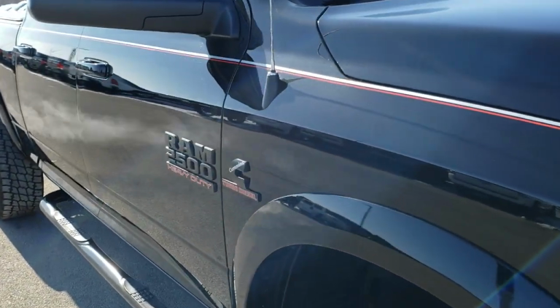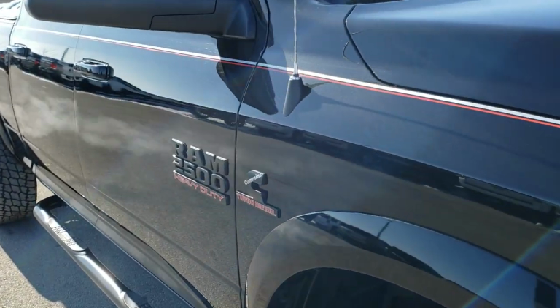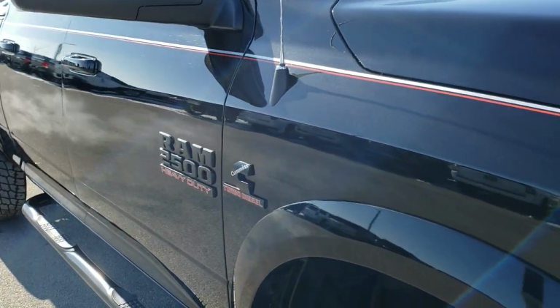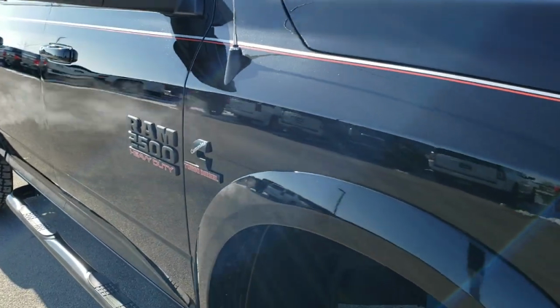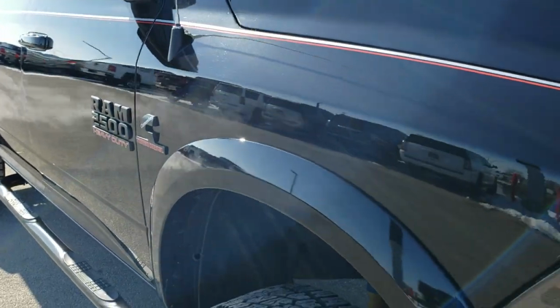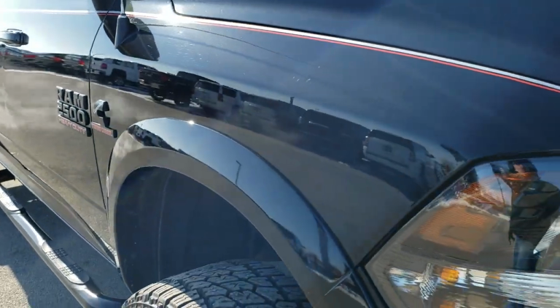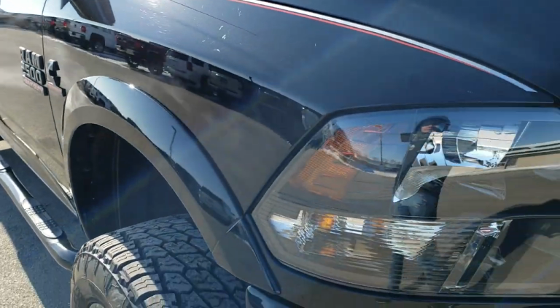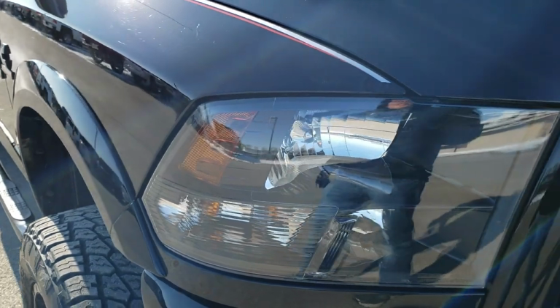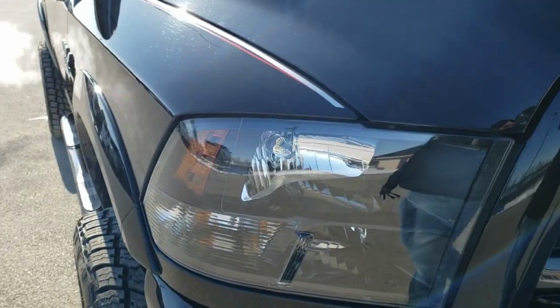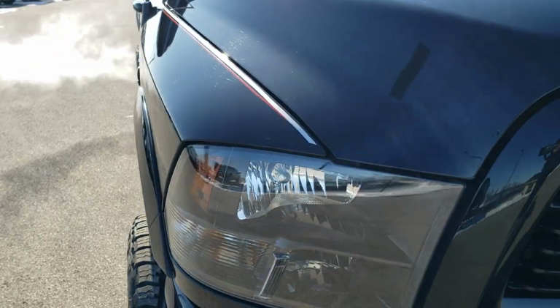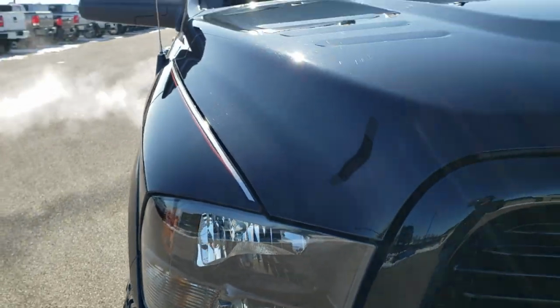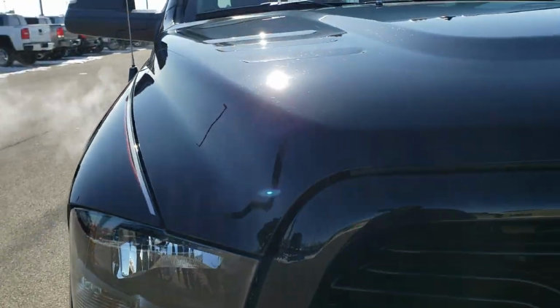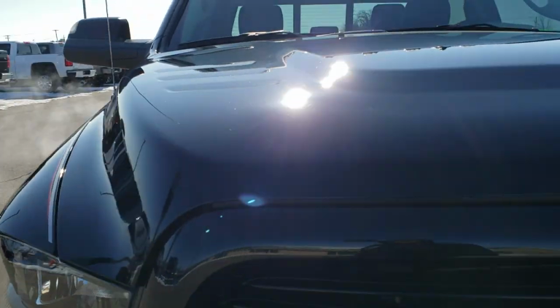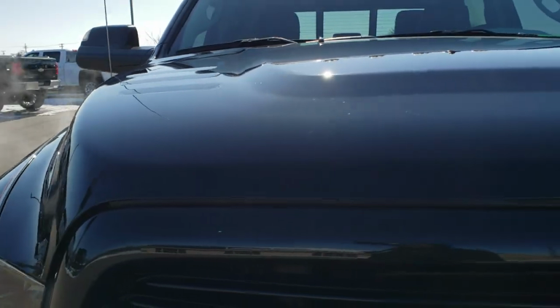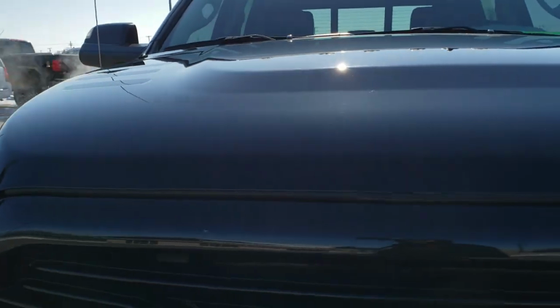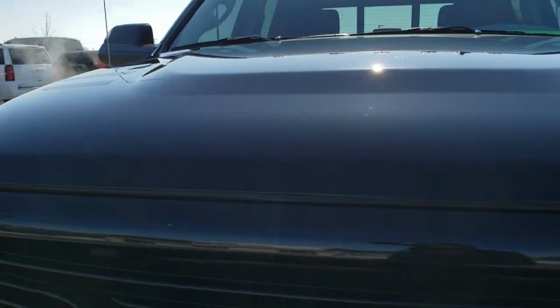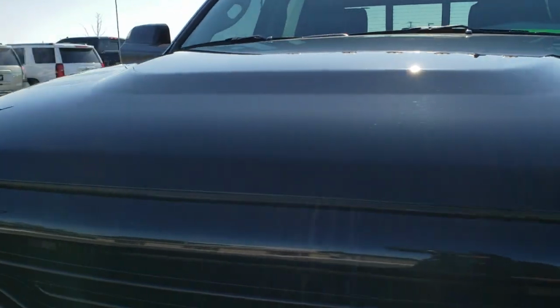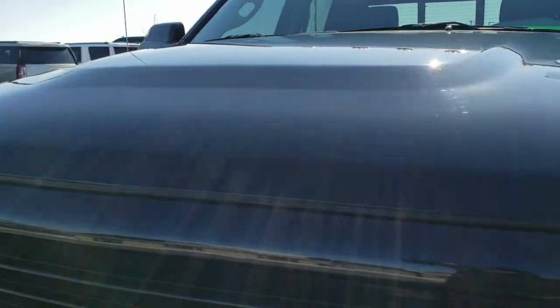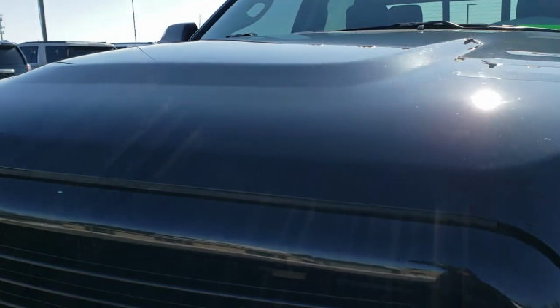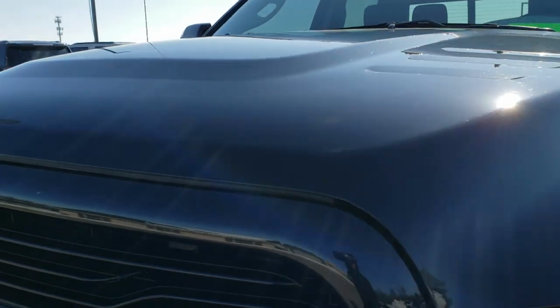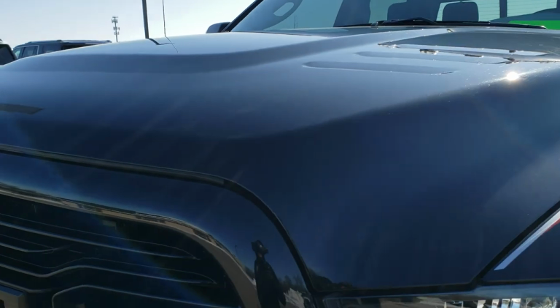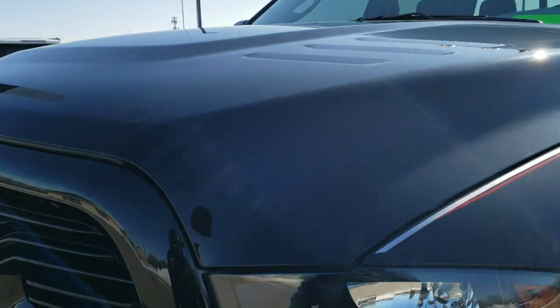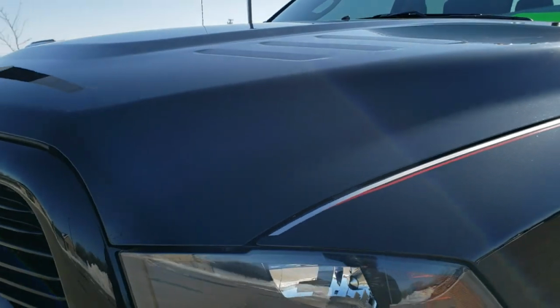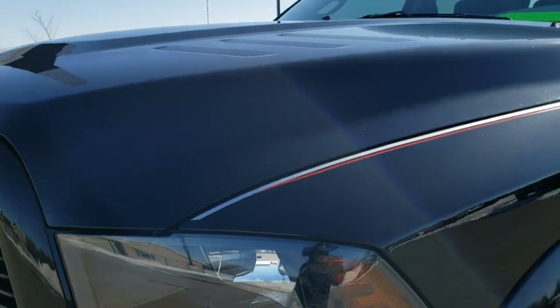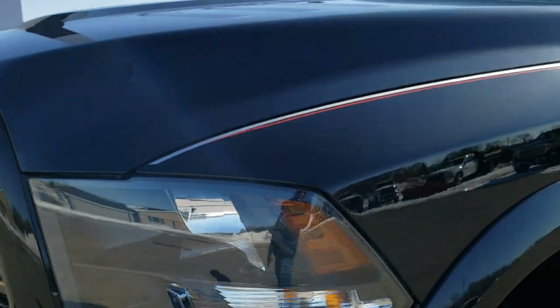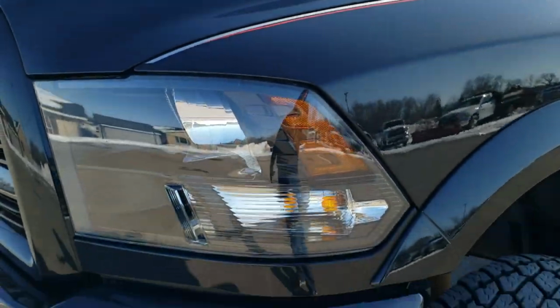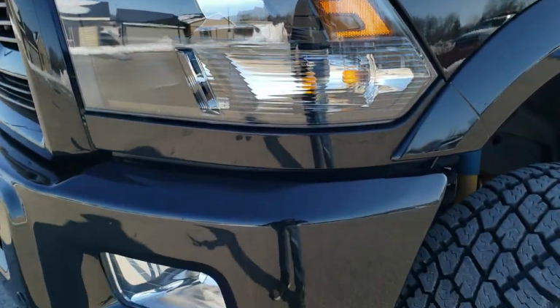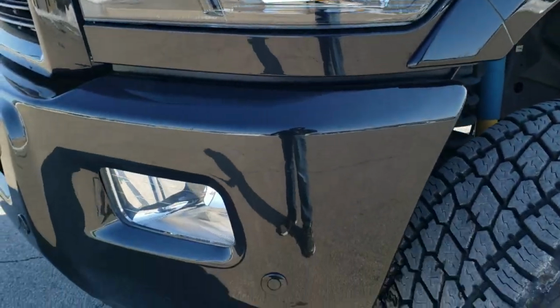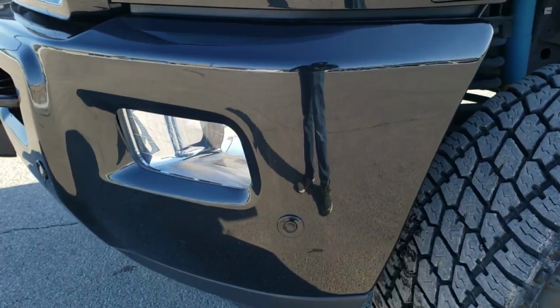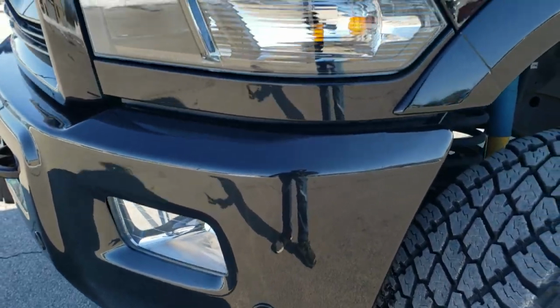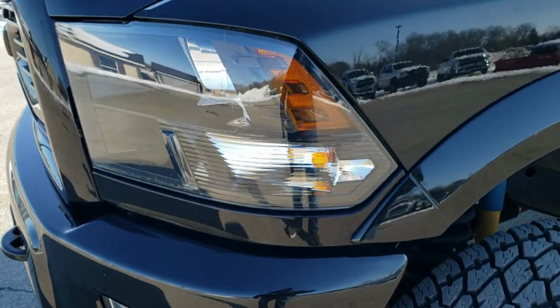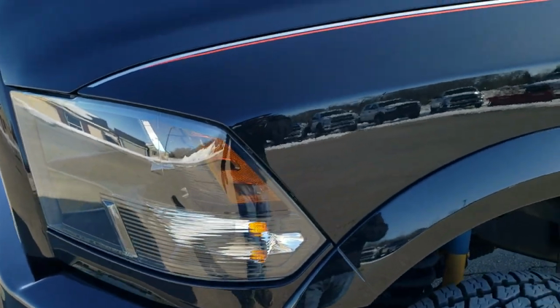This truck has the 6.7 liter Cummins diesel. It has been fully safety inspected by our service shop. It has a fresh oil and filter change, all the fluids have been checked and topped off, and this truck is 100% ready to go.